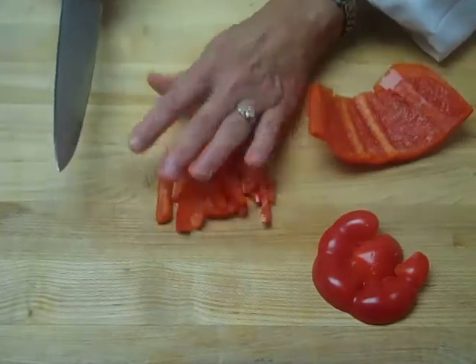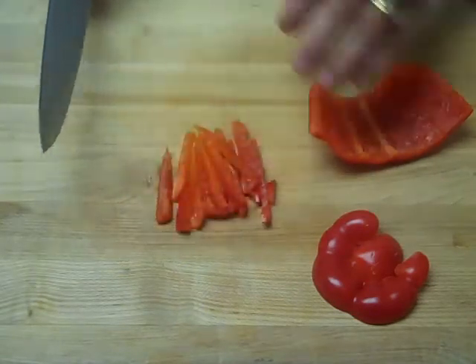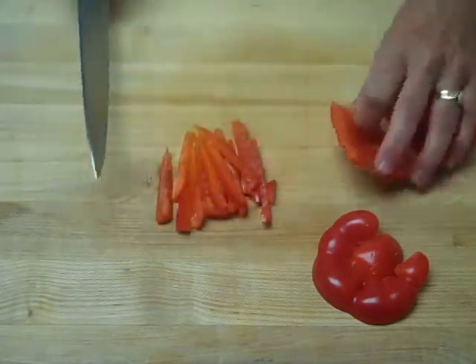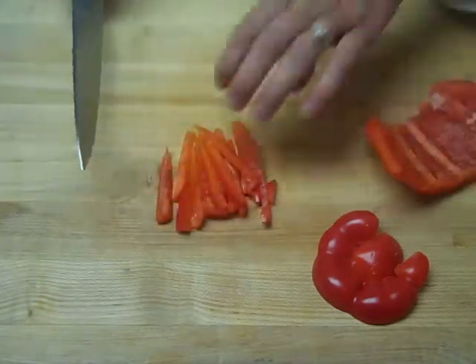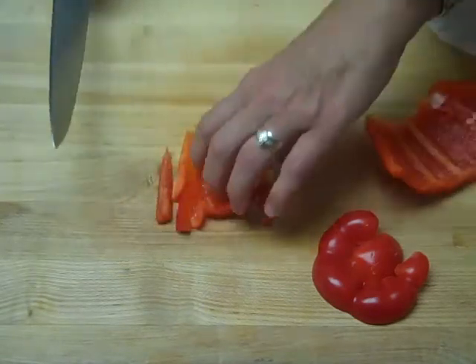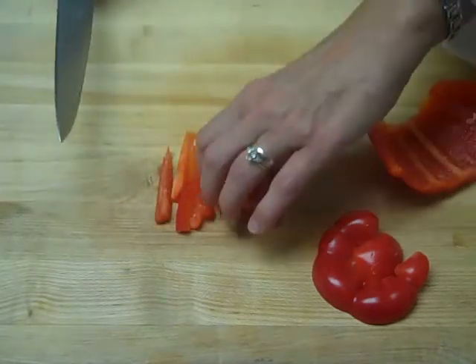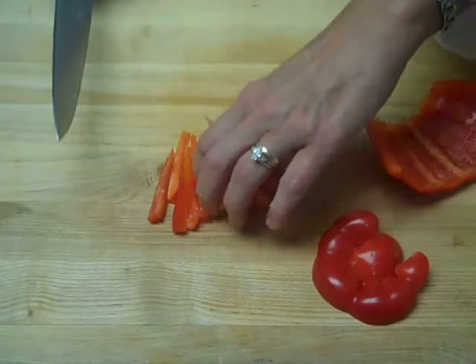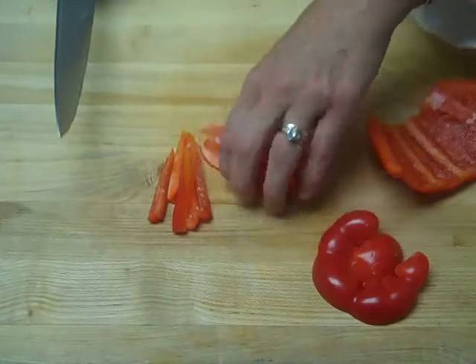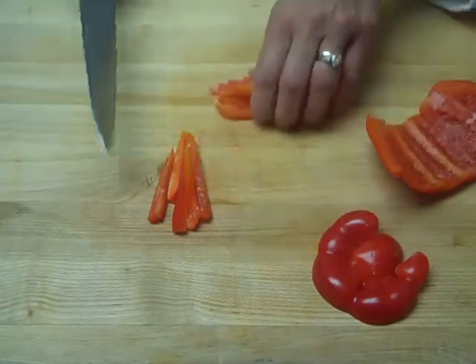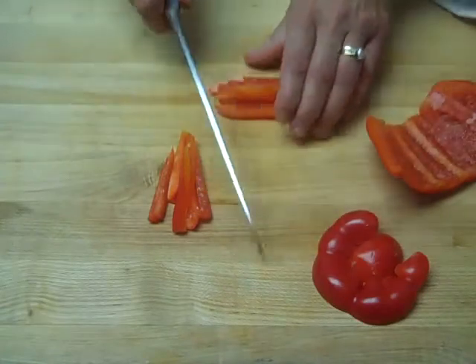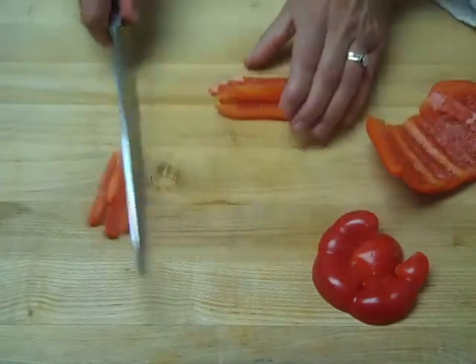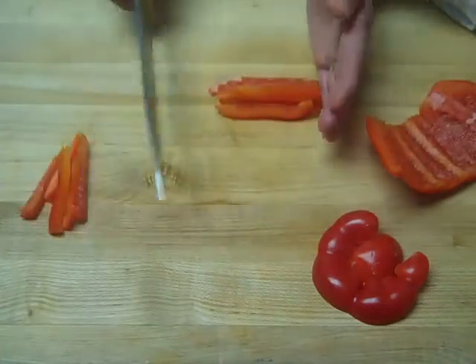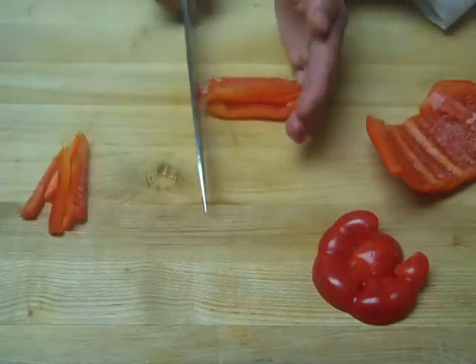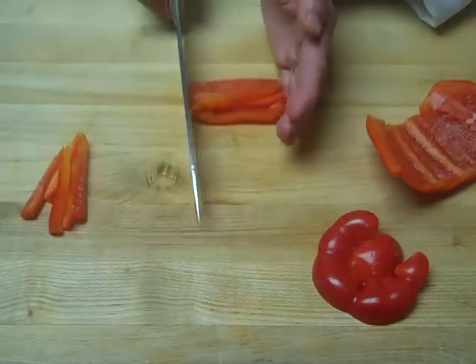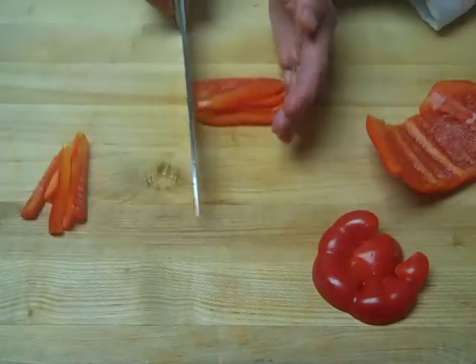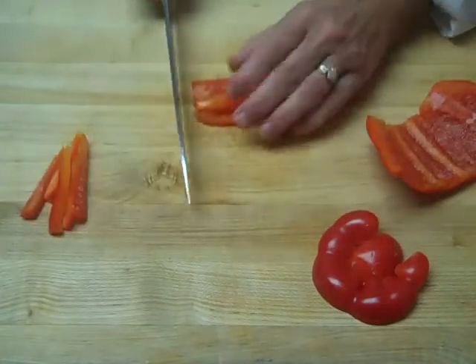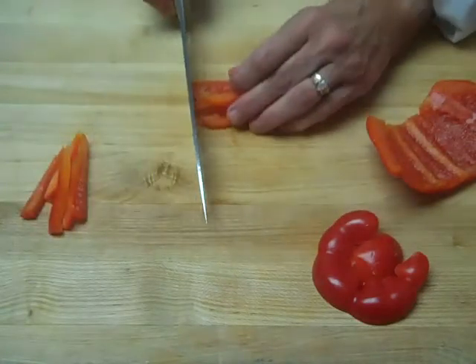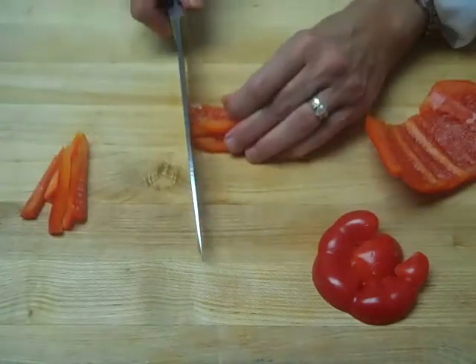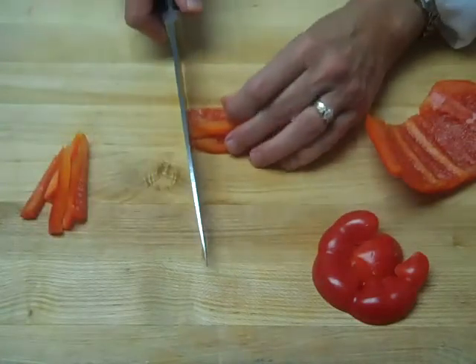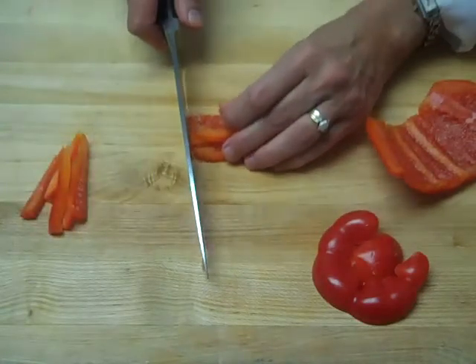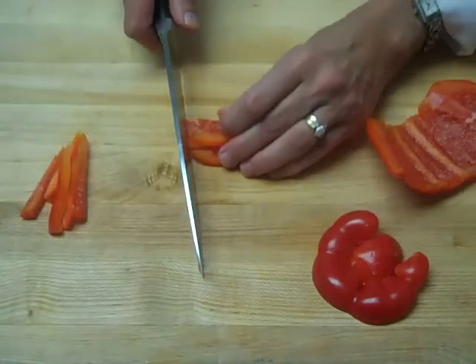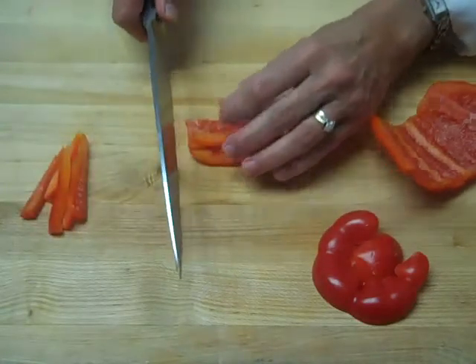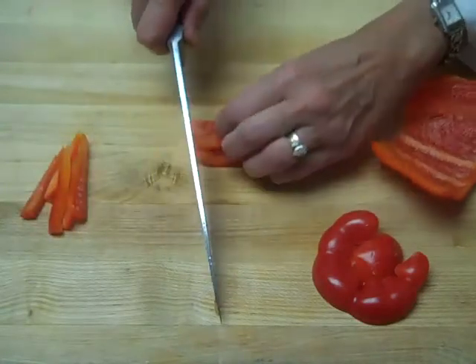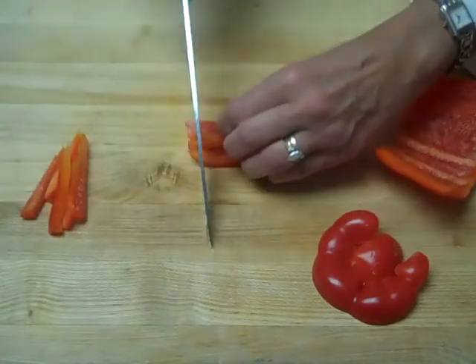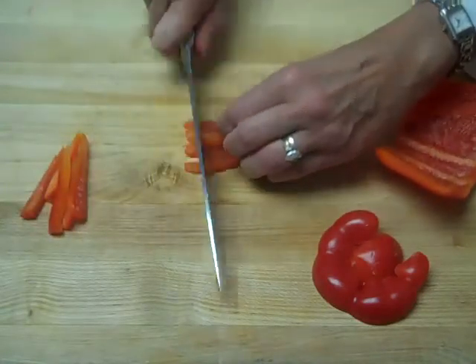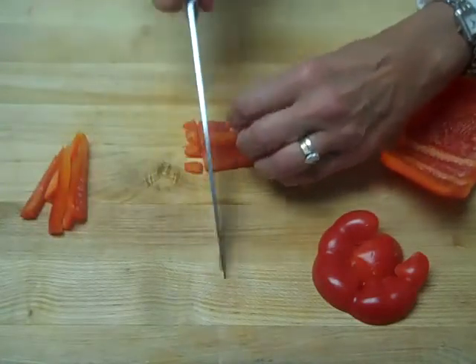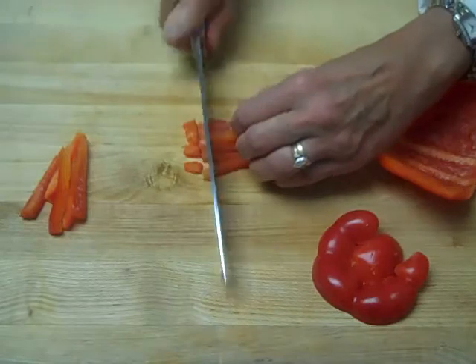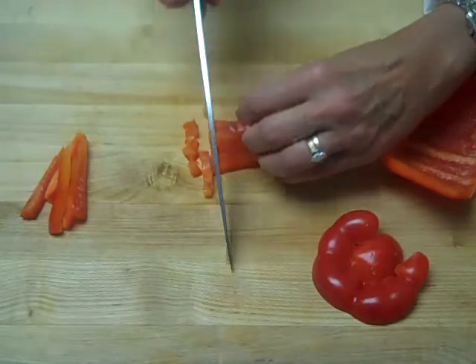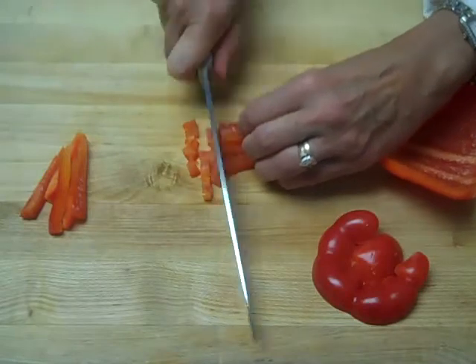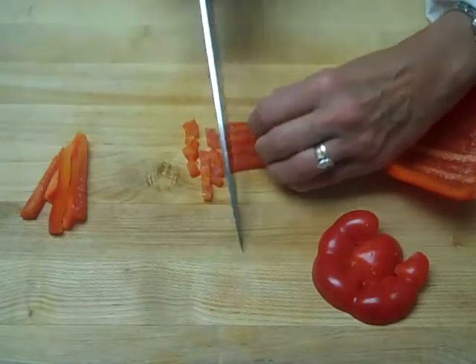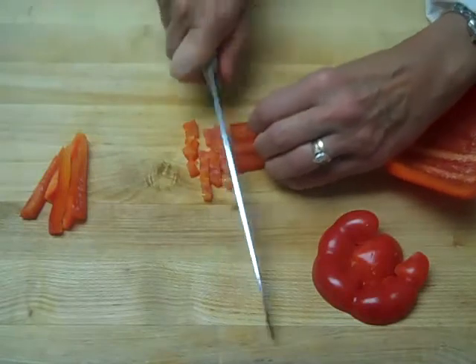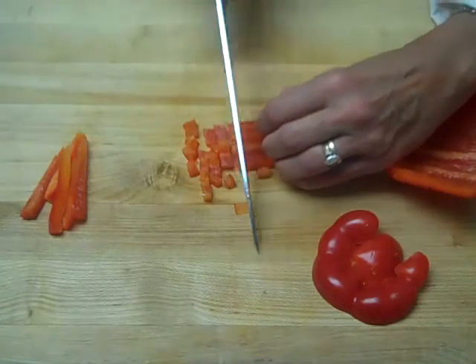If you want a dice instead of julienne, simply turn your julienne sideways and cross-cut it into a nice dice.